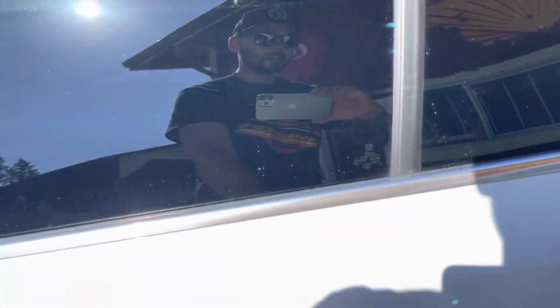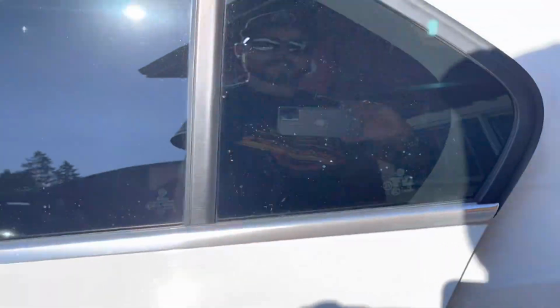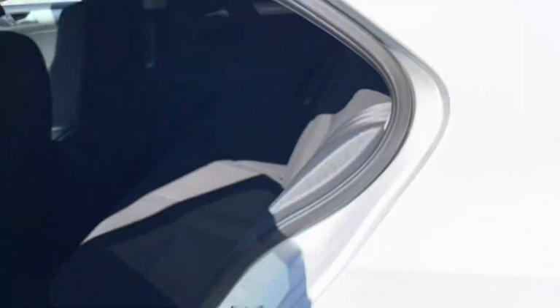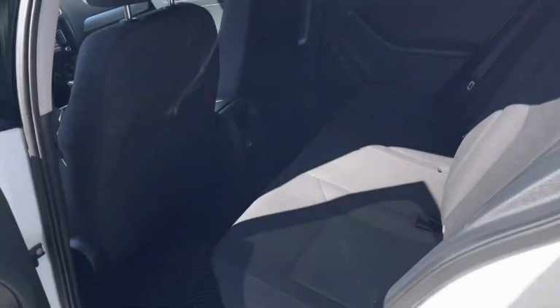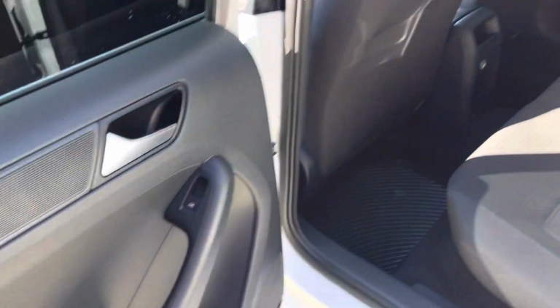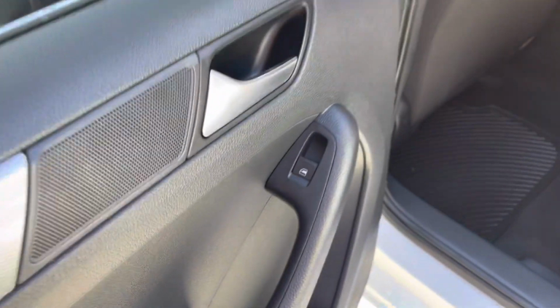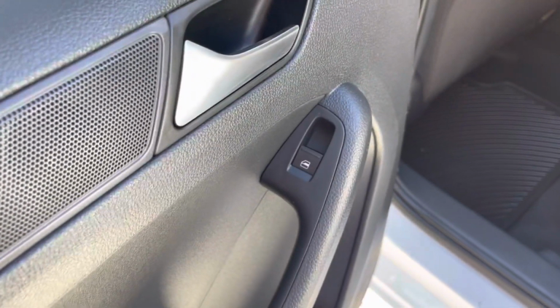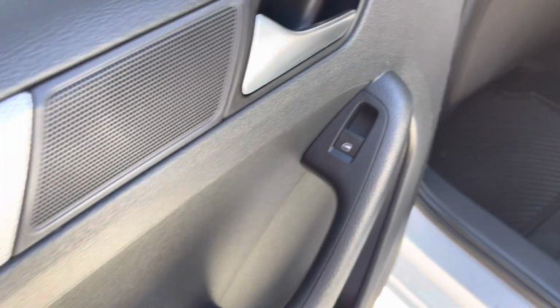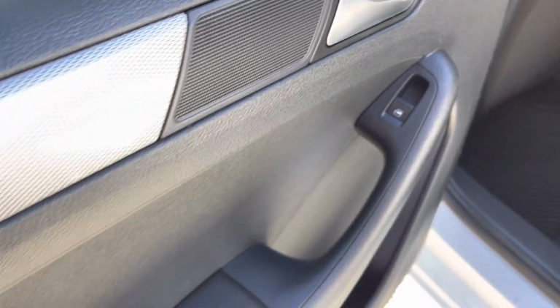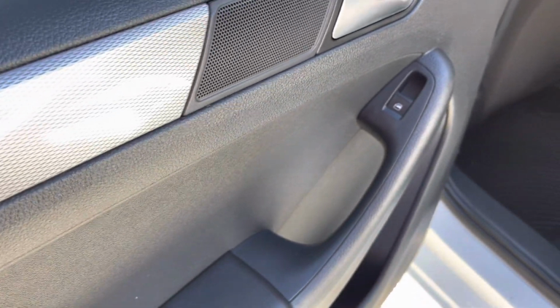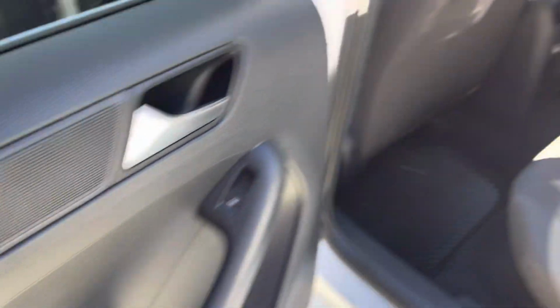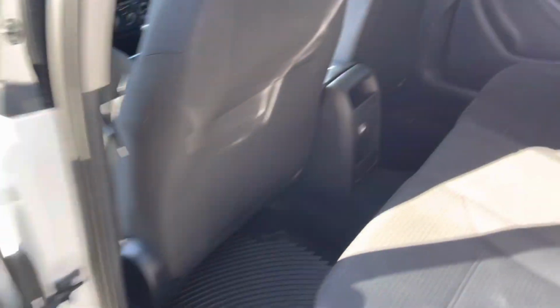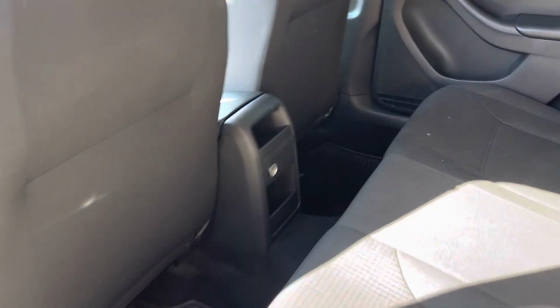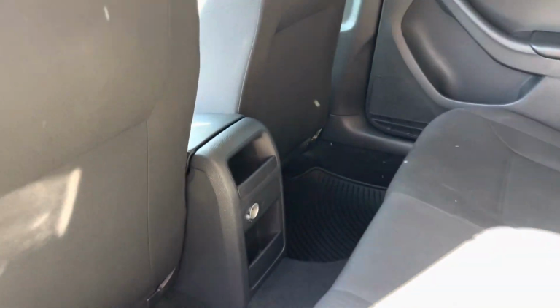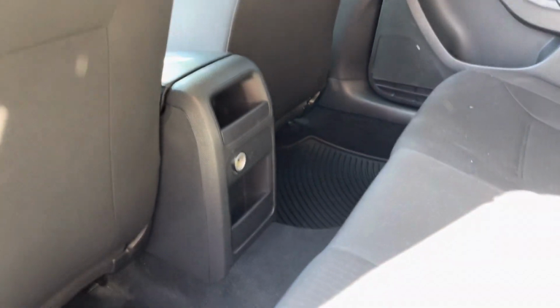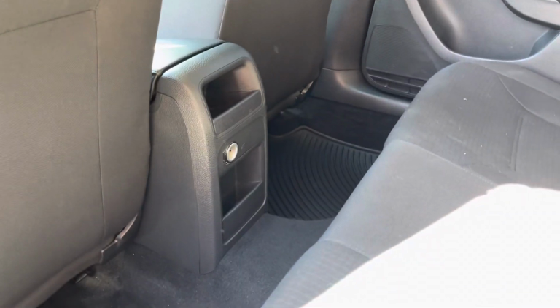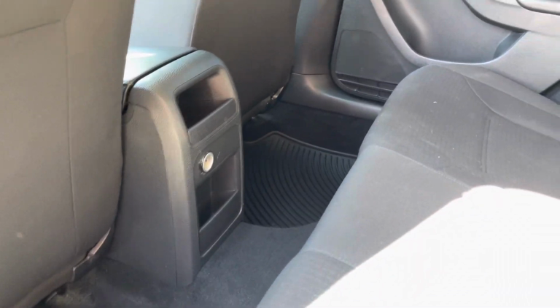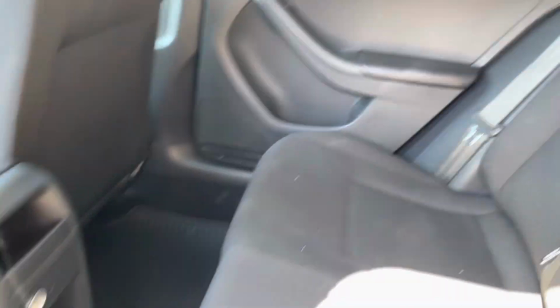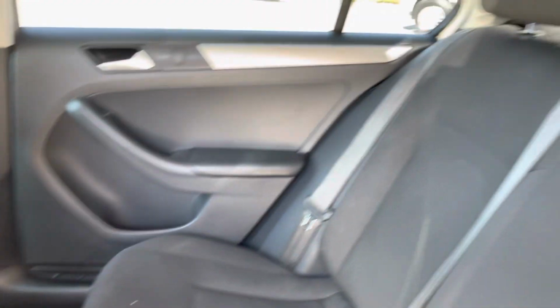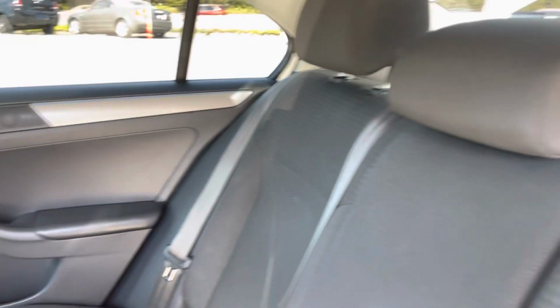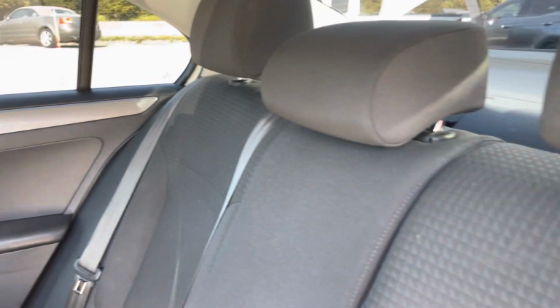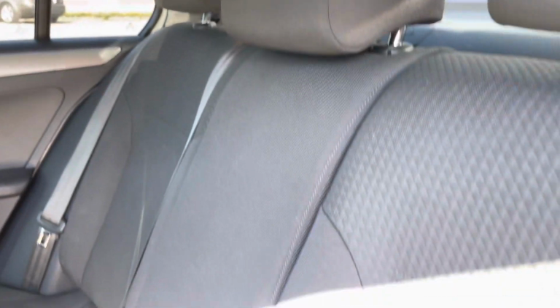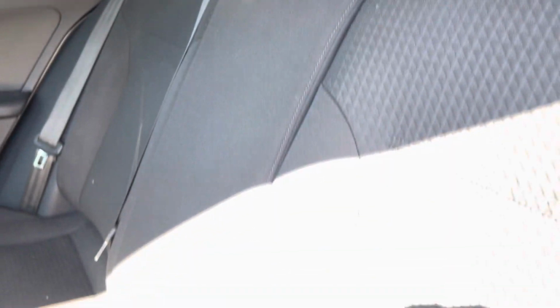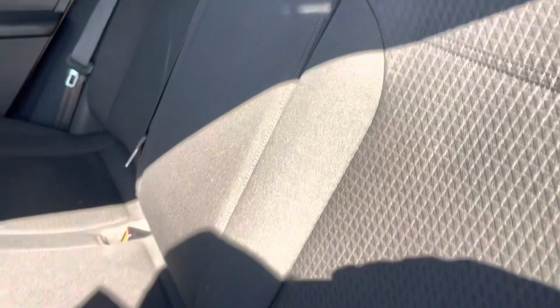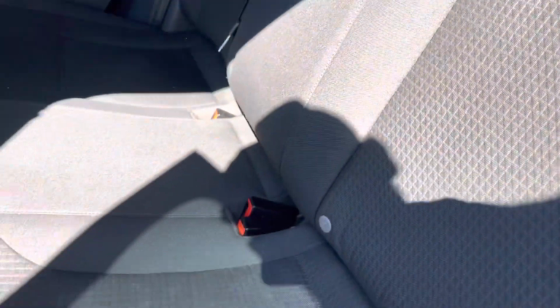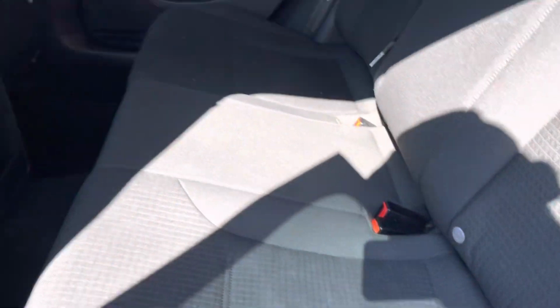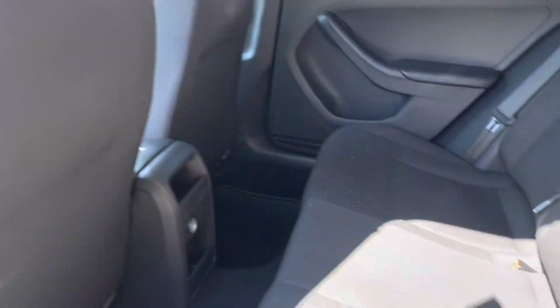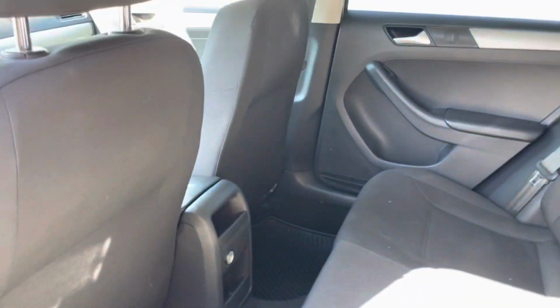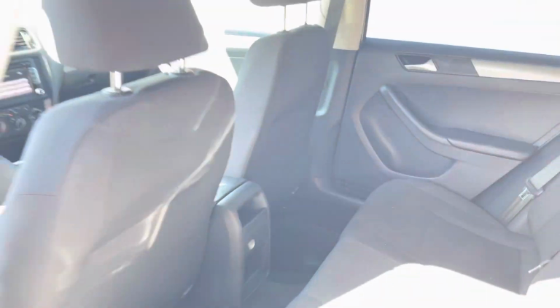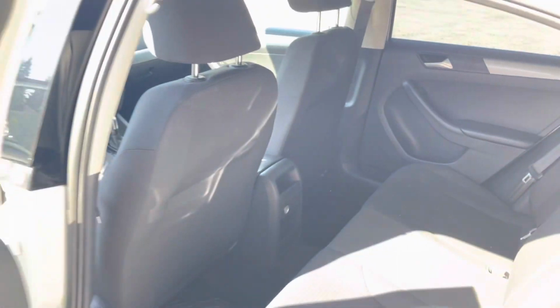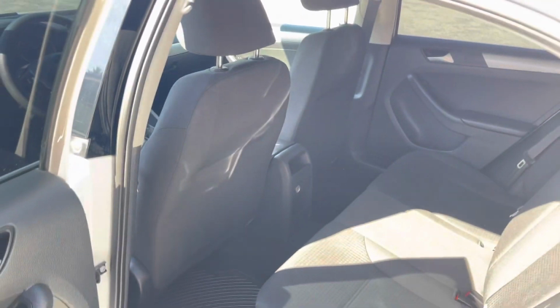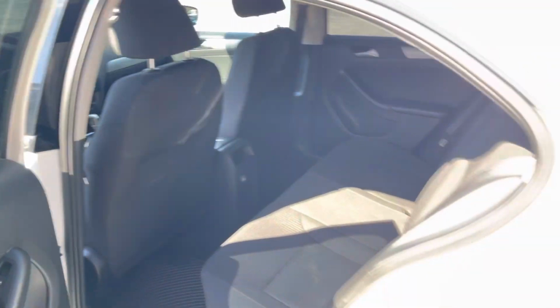Power windows and a speaker on the passenger rear doors. A little bit of space there as well. These seats come down 60/40 split depending on your needs.